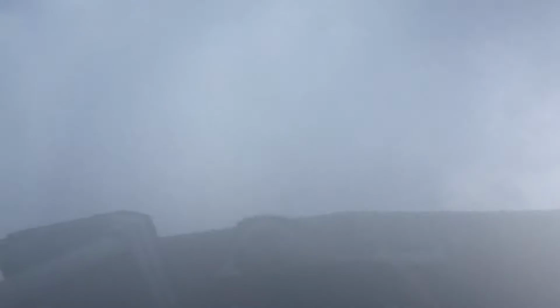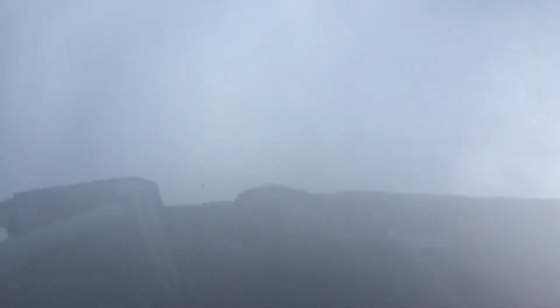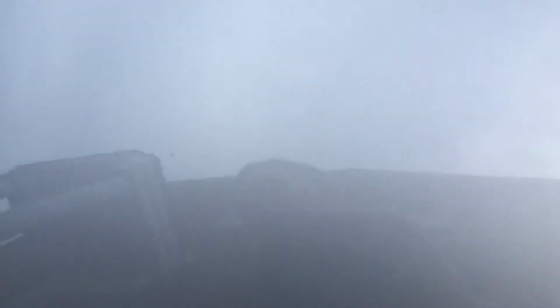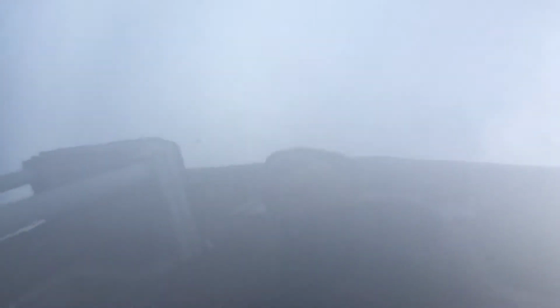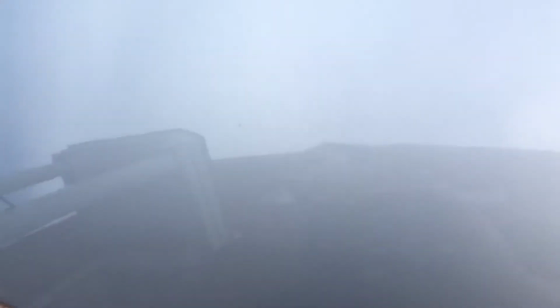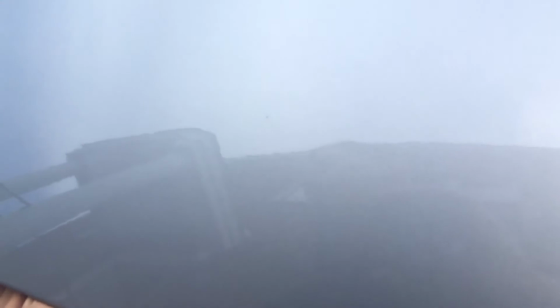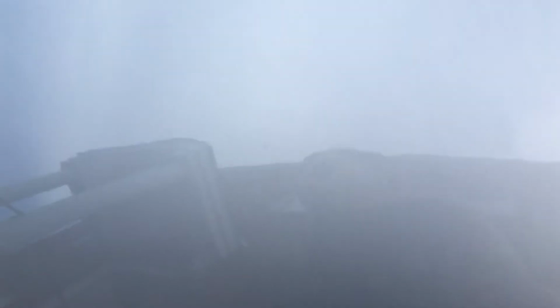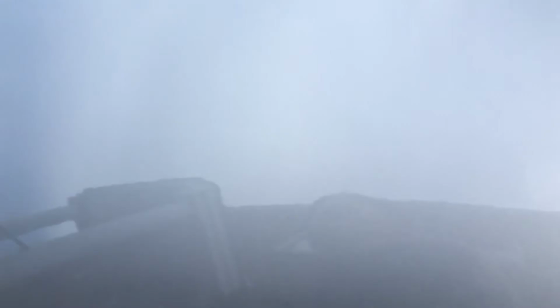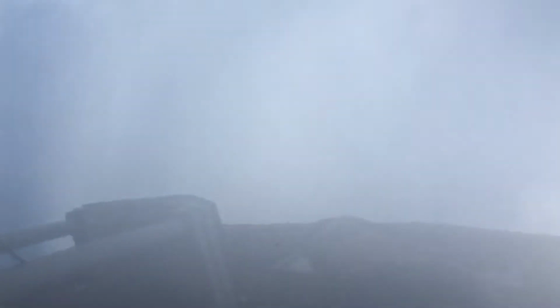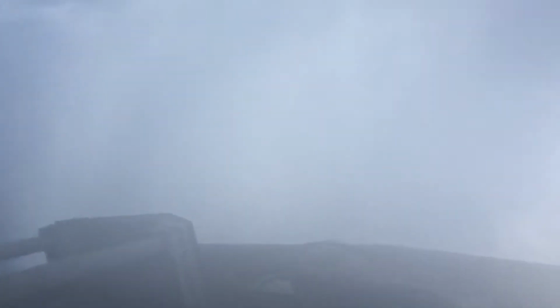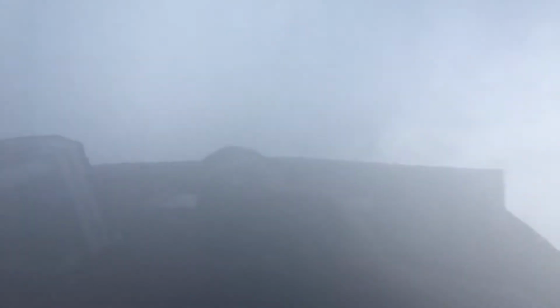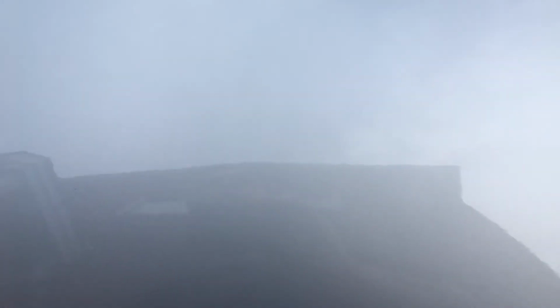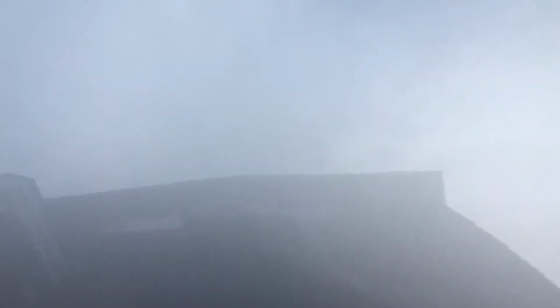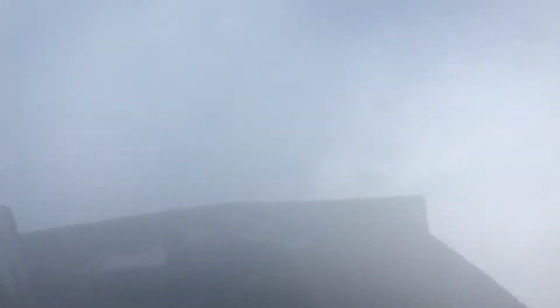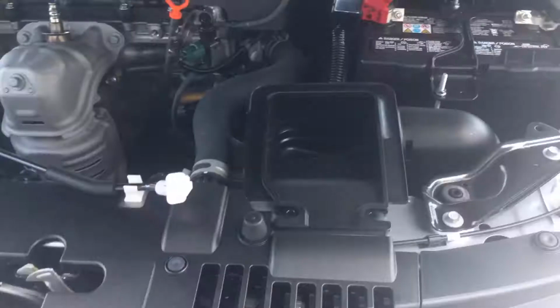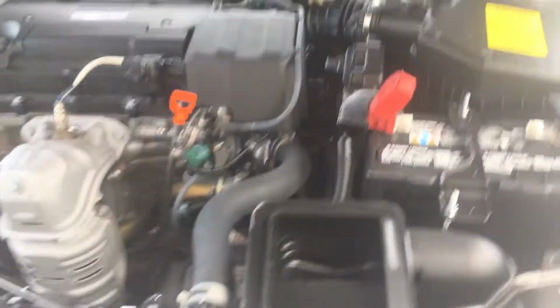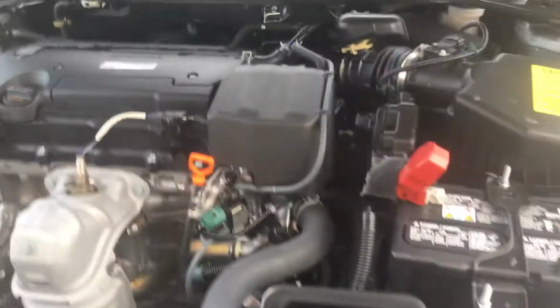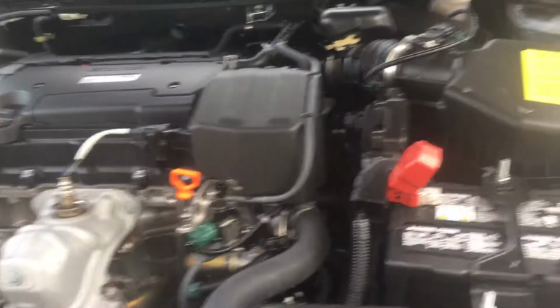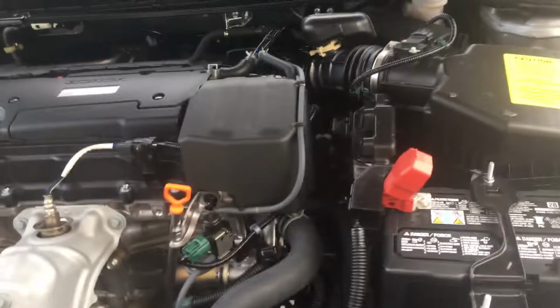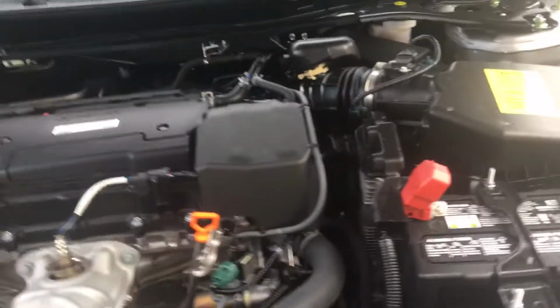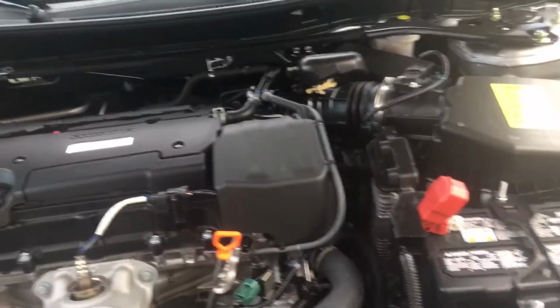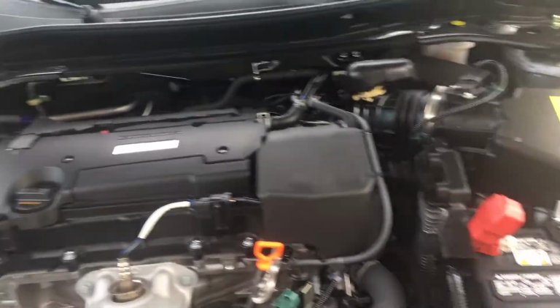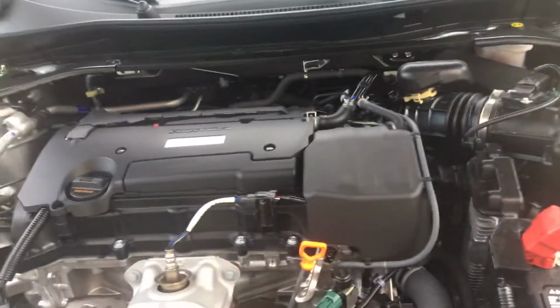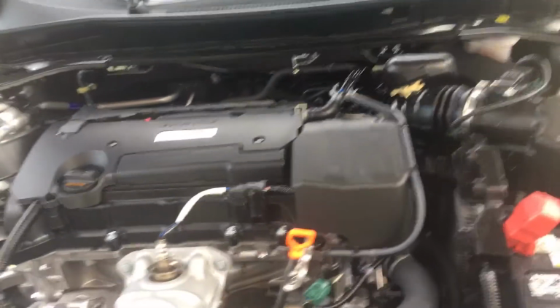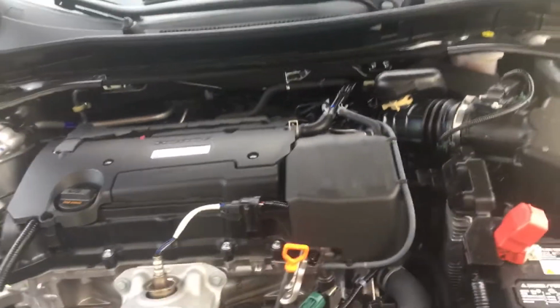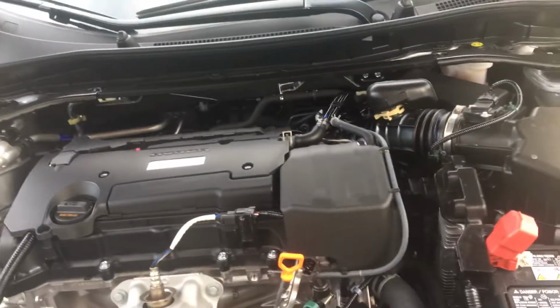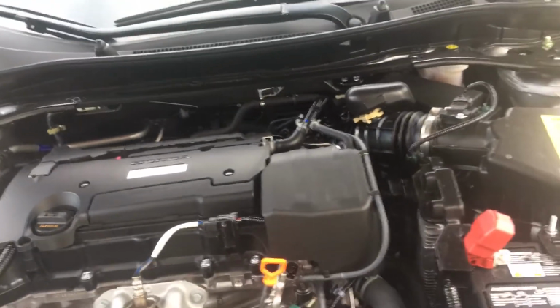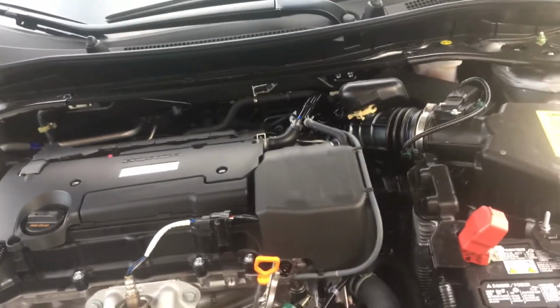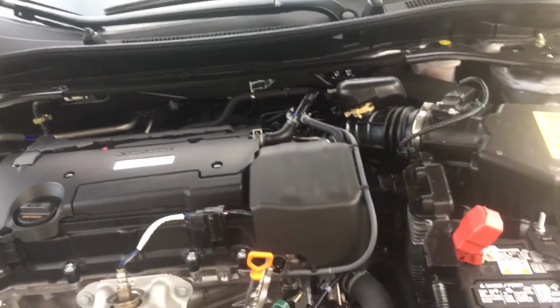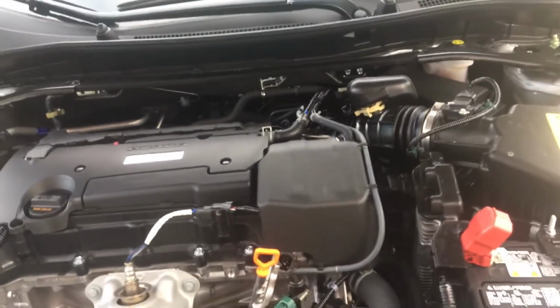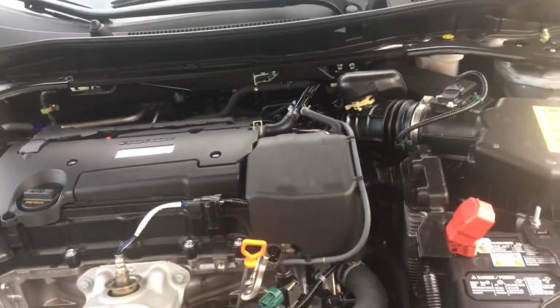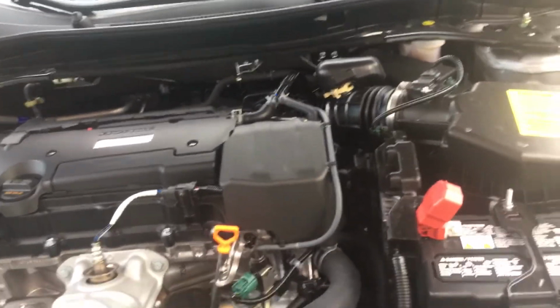It's going to be a little loud. This is Honda's 2.4 Earth Dreams engine. It's got VTEC.